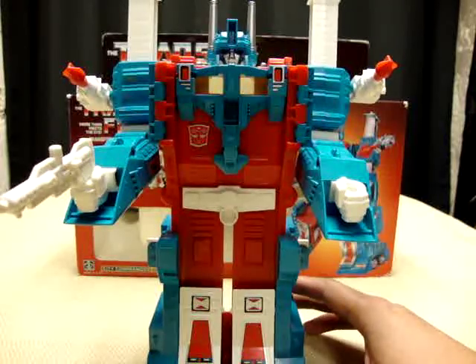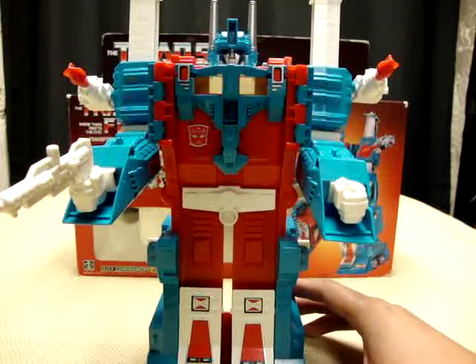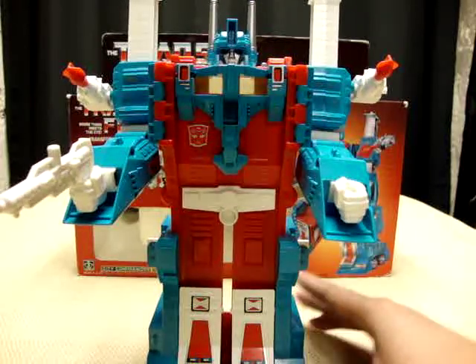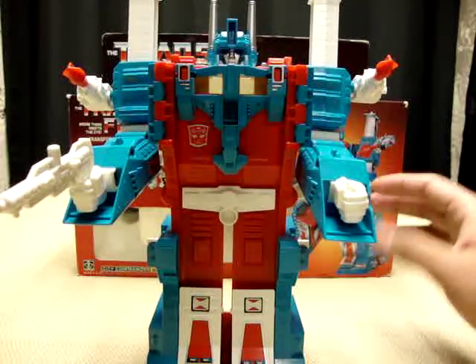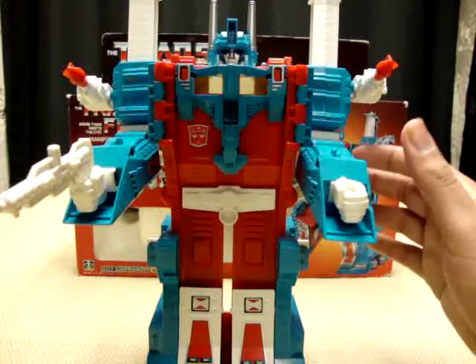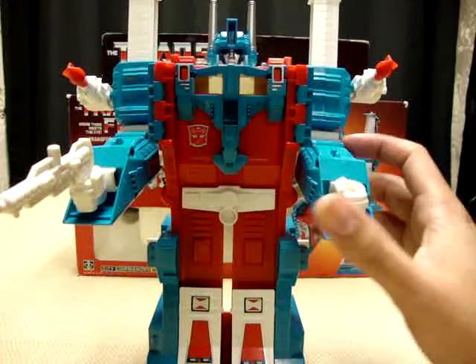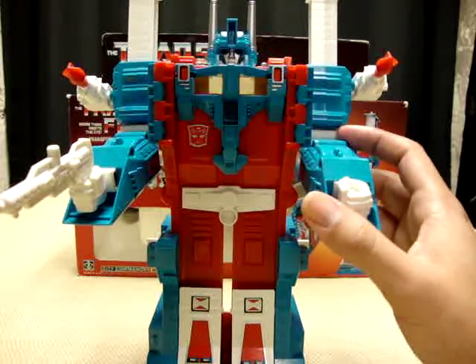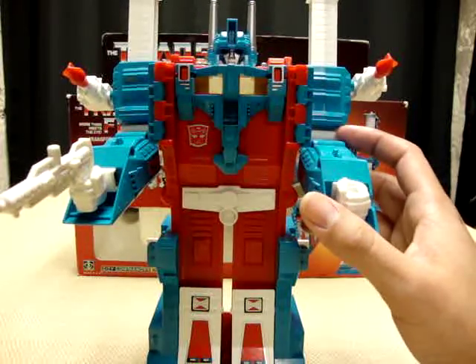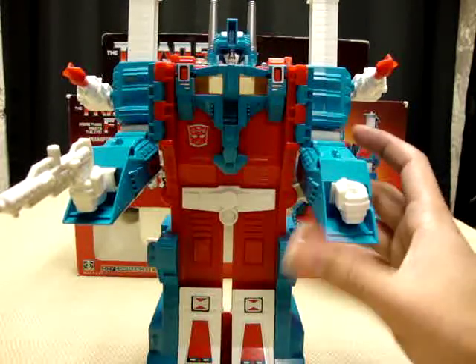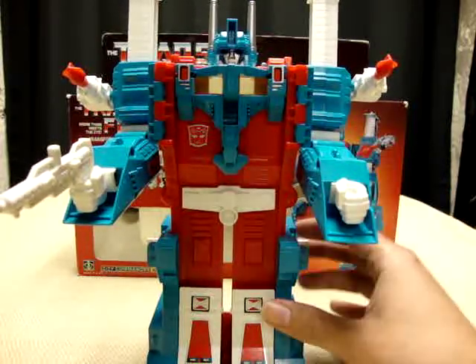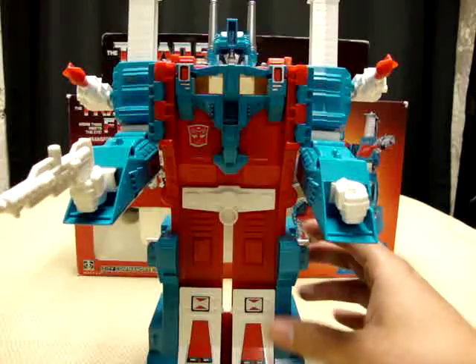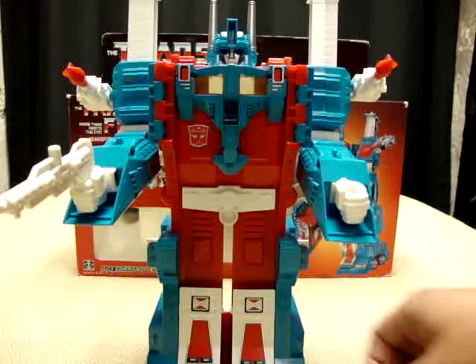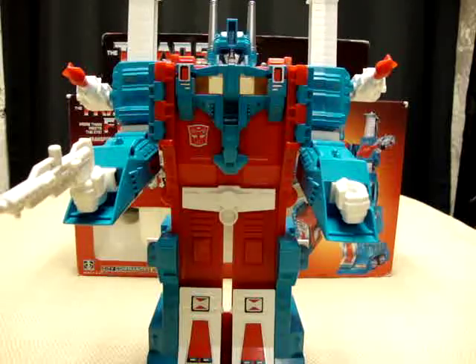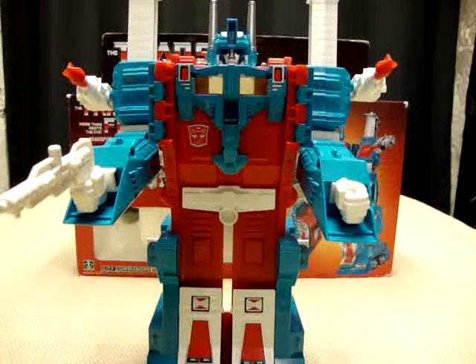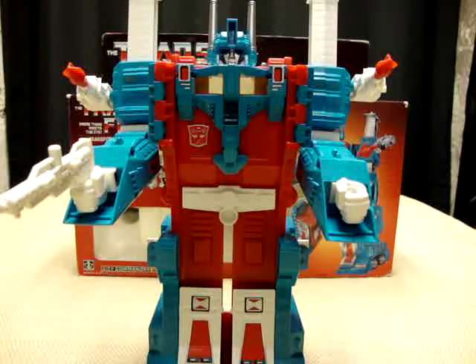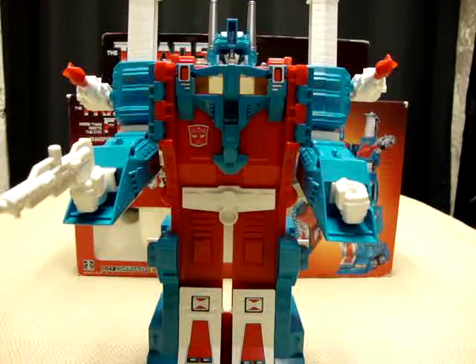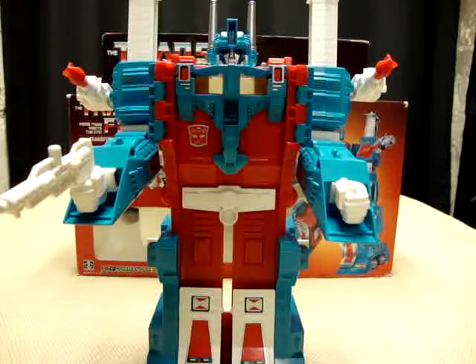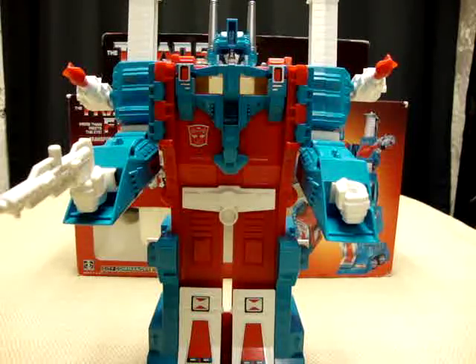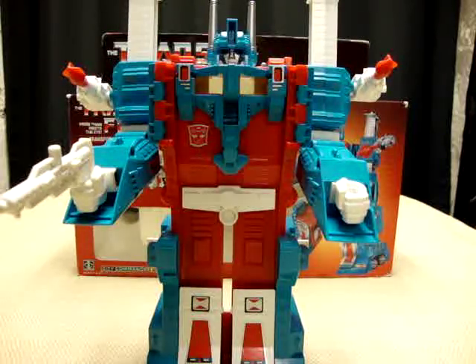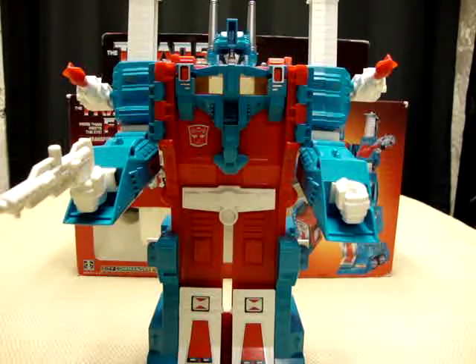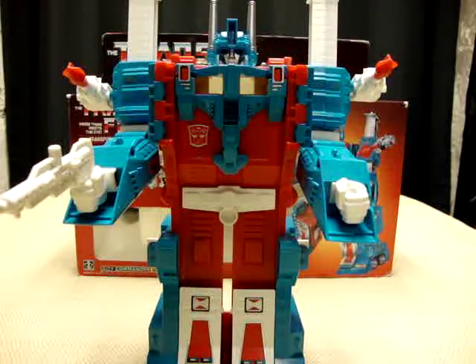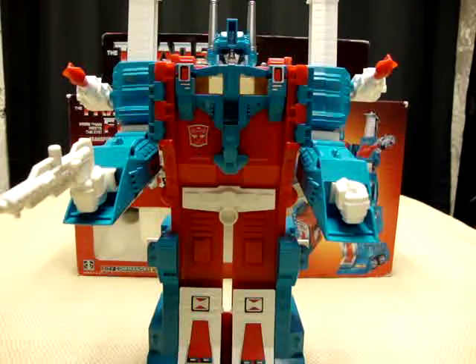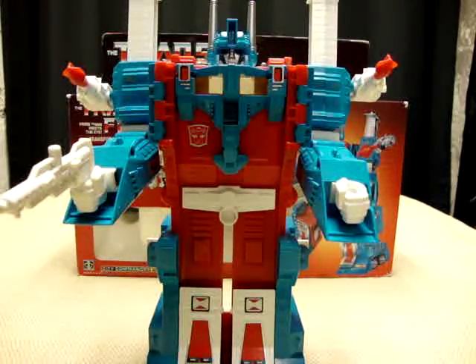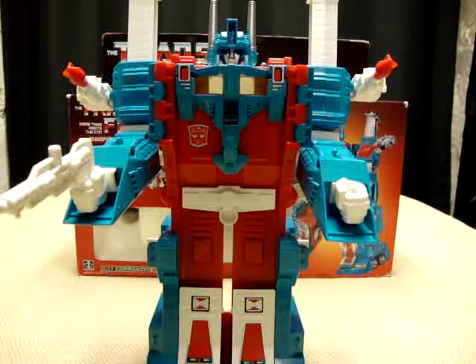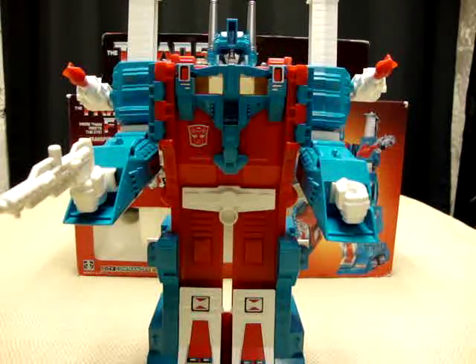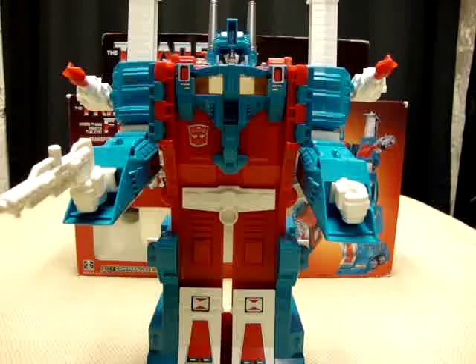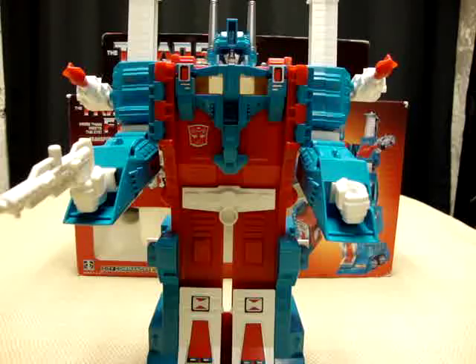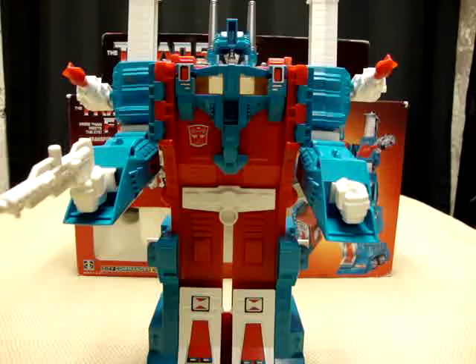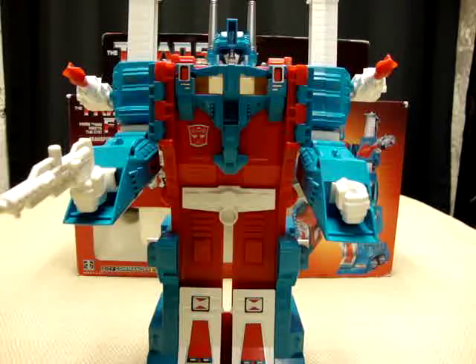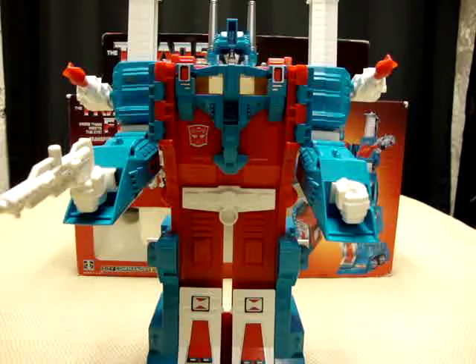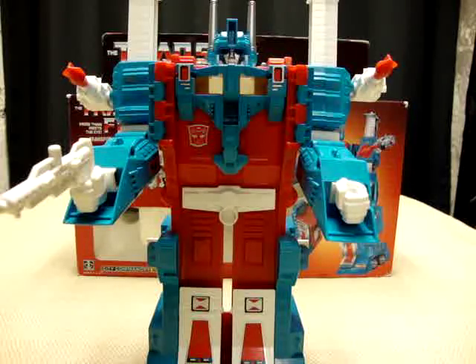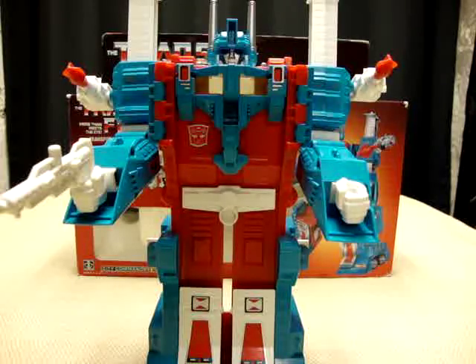Definitely pick him up — you need to have him in your collection. That's pretty much all there is to say. There is Generation 1 Ultra Magnus, and this is Emgo, rolling out.